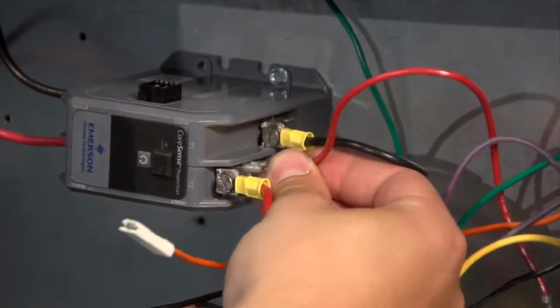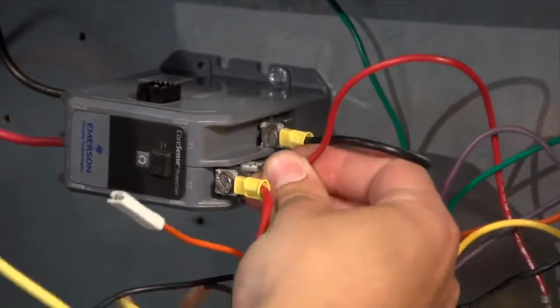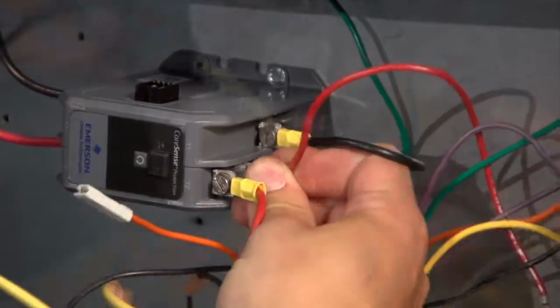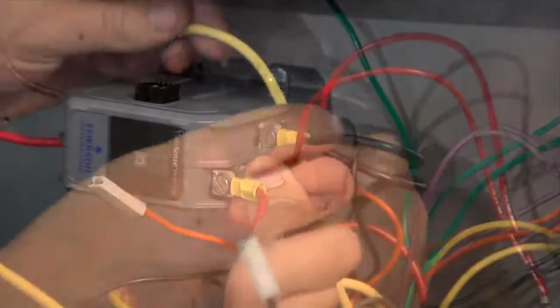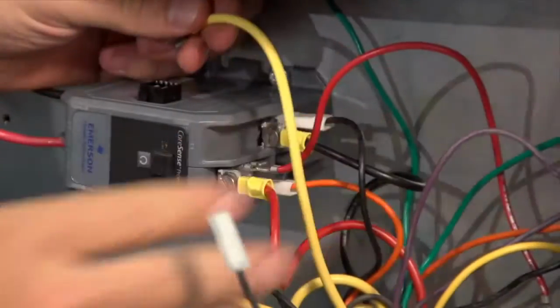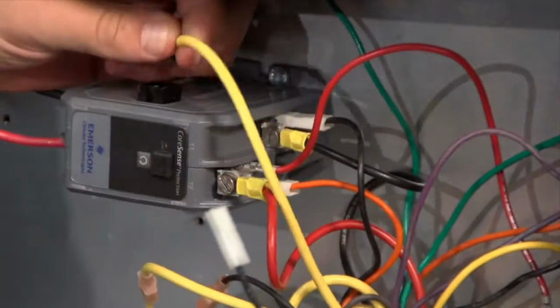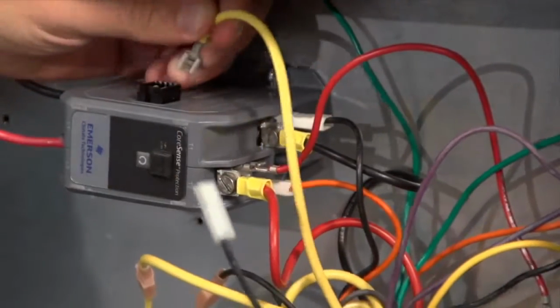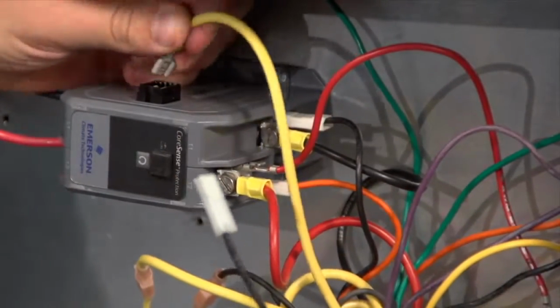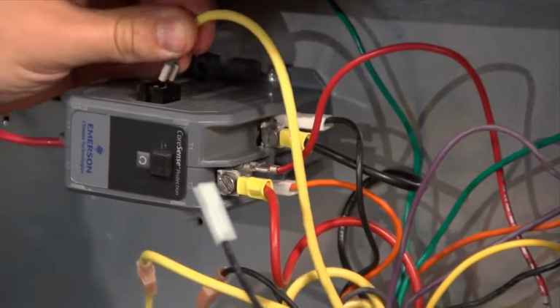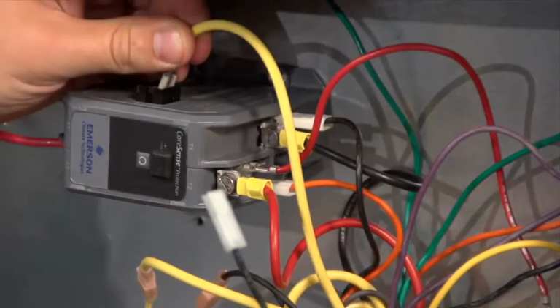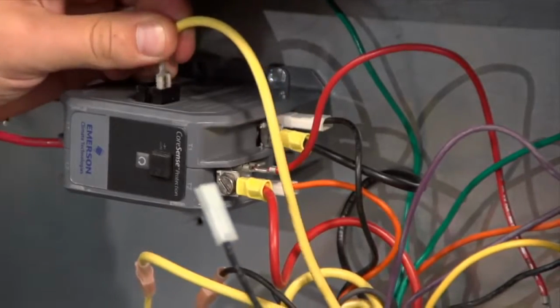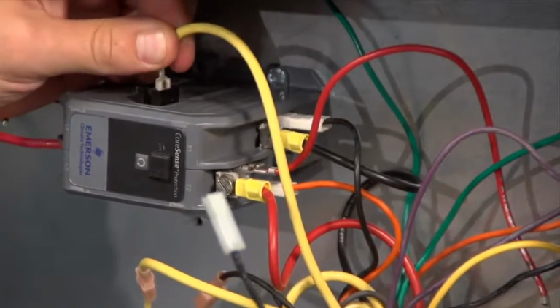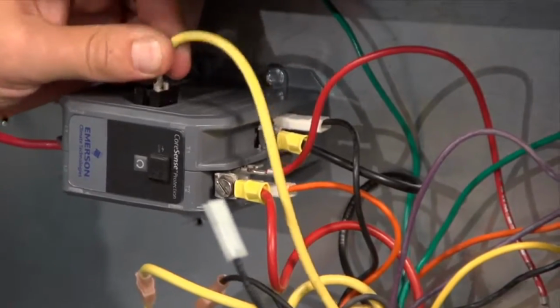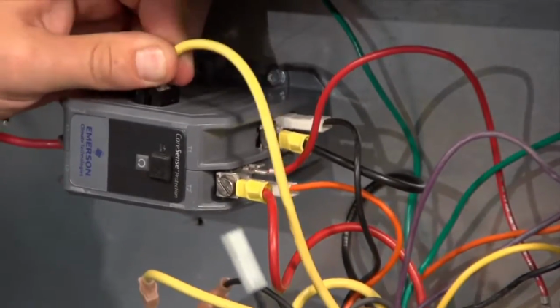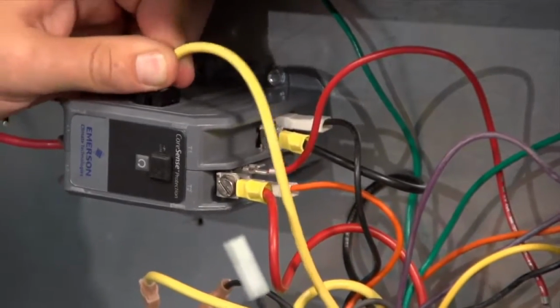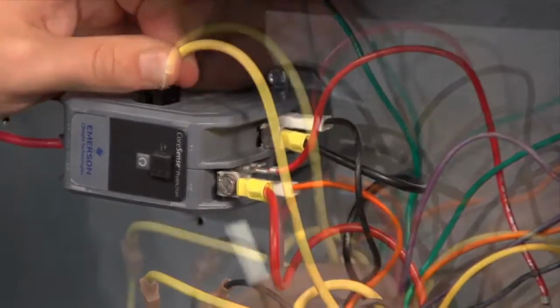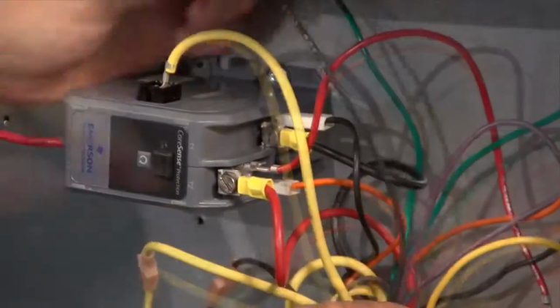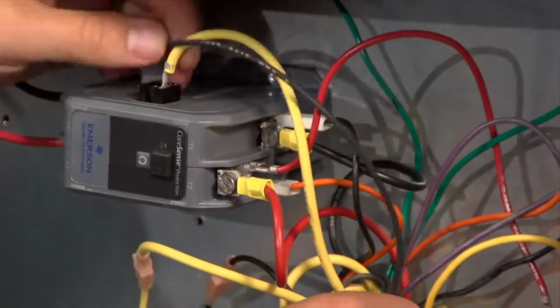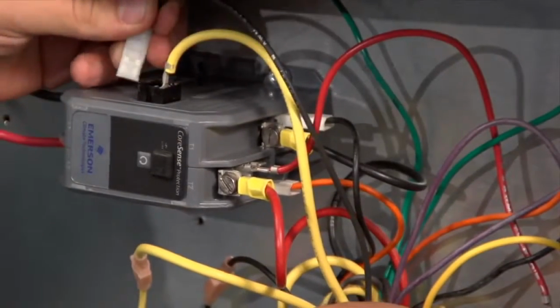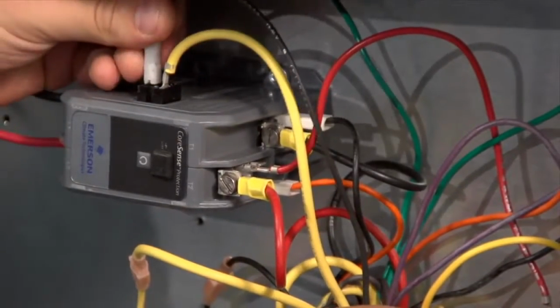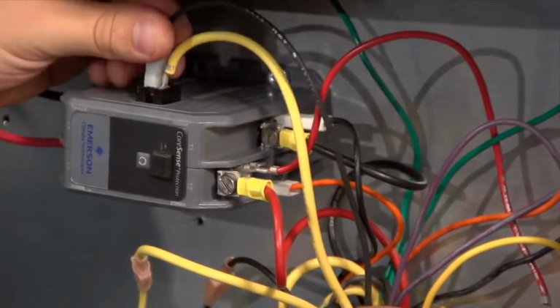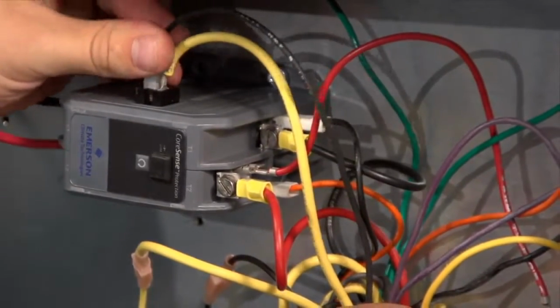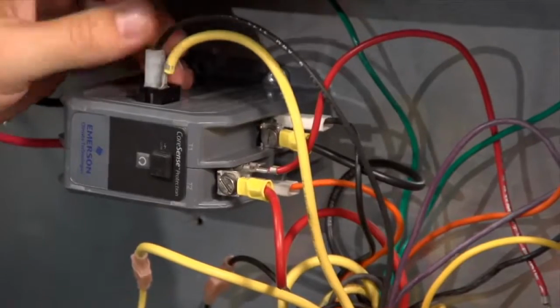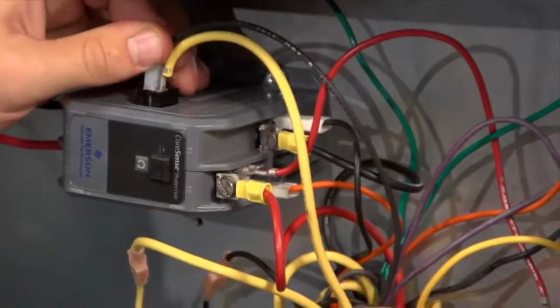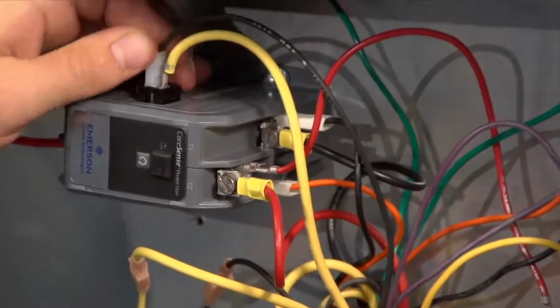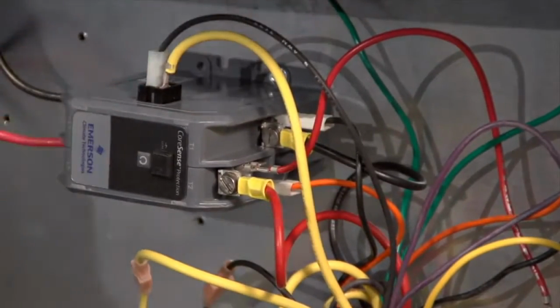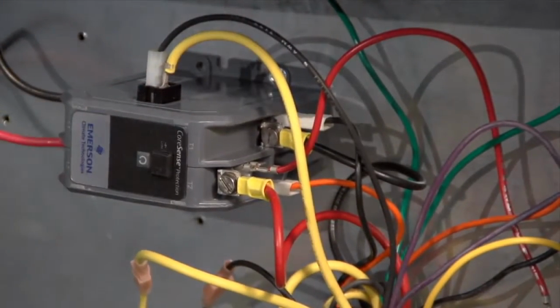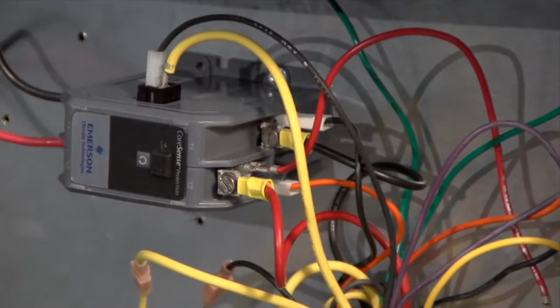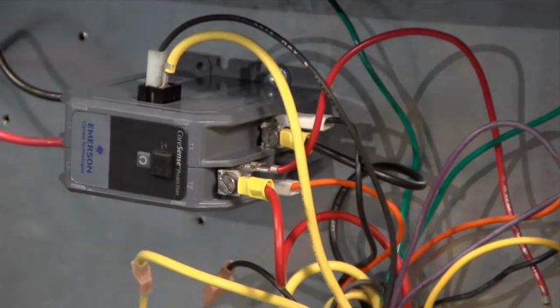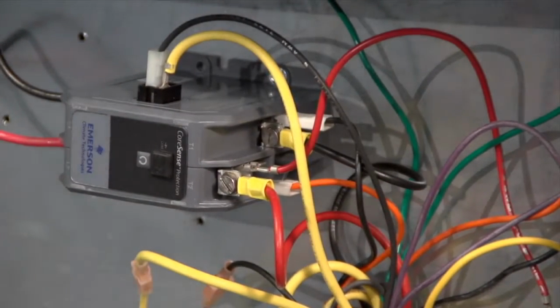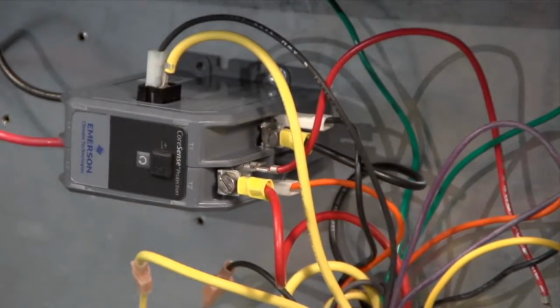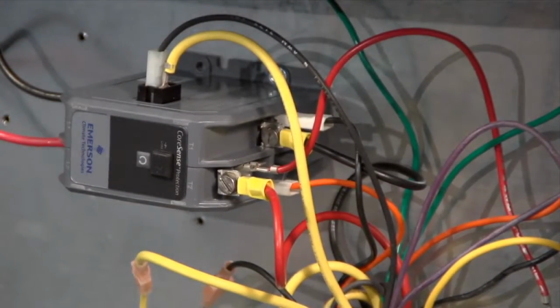Finish the installation by making the 24-volt connections. Be careful when connecting these wires not to short out any associated transformers. After checking the connections, the unit is now ready to be powered on and tested.